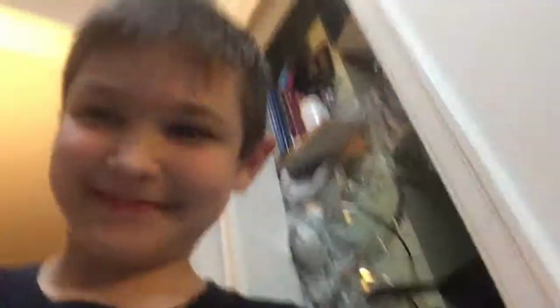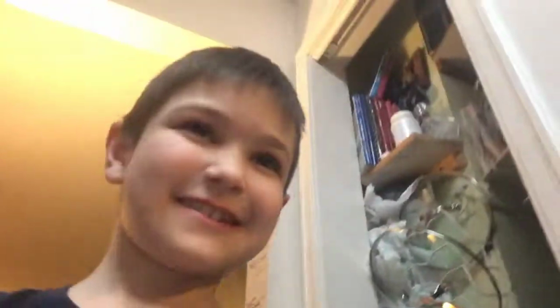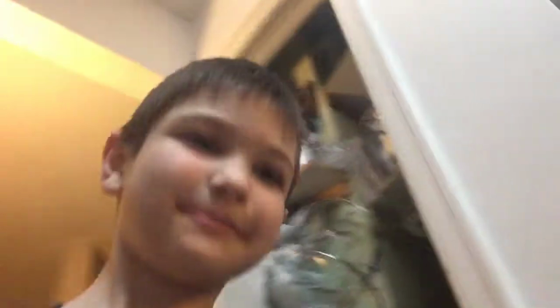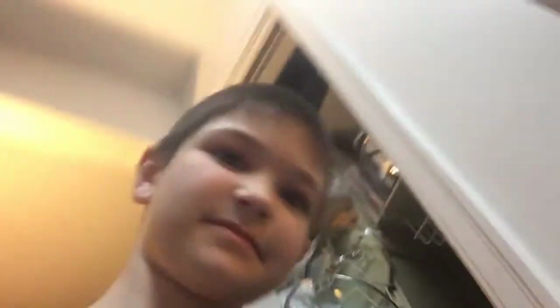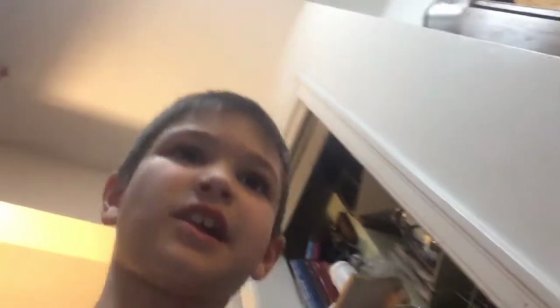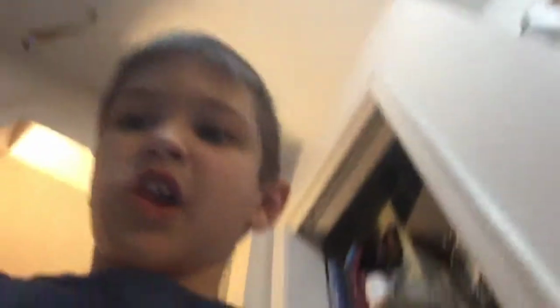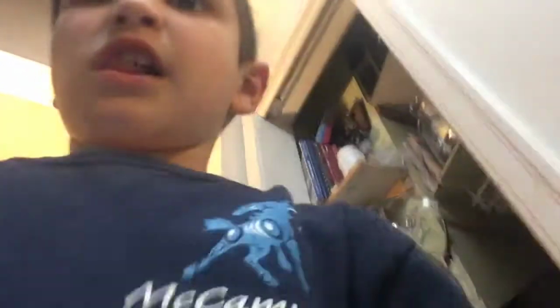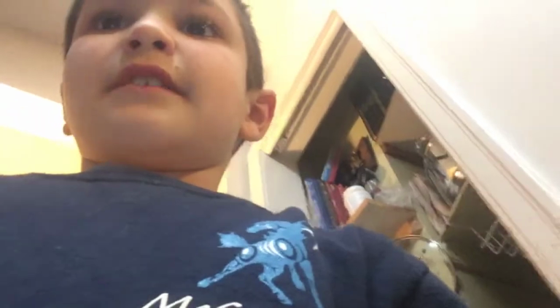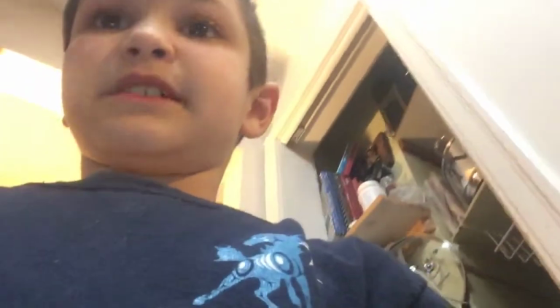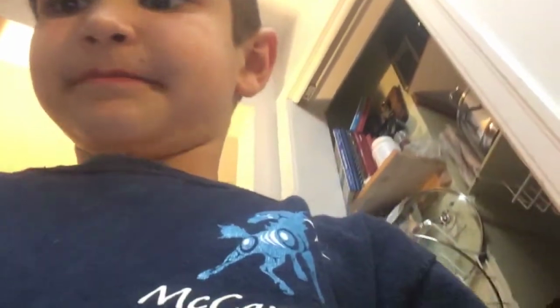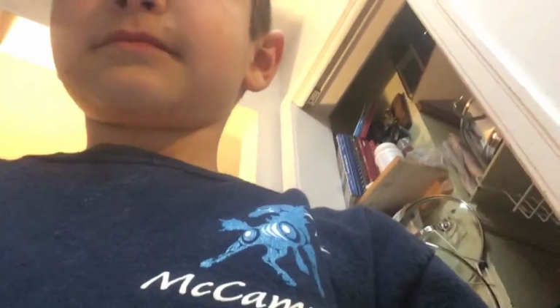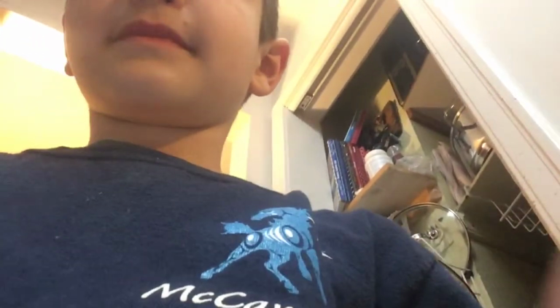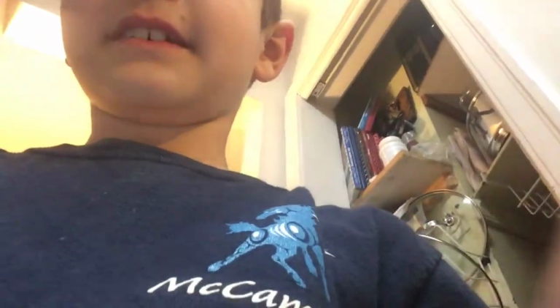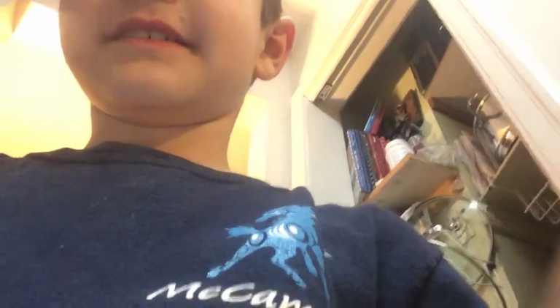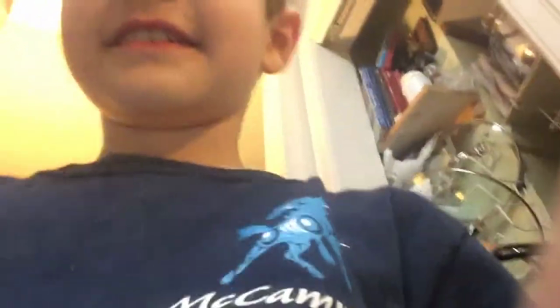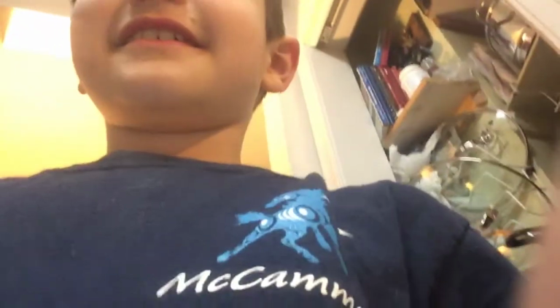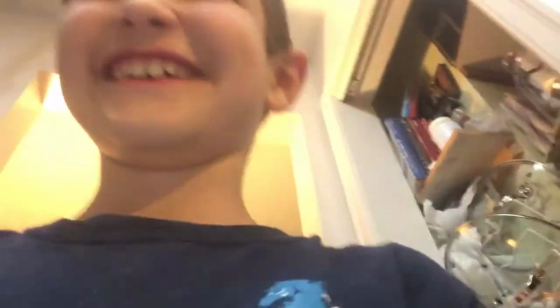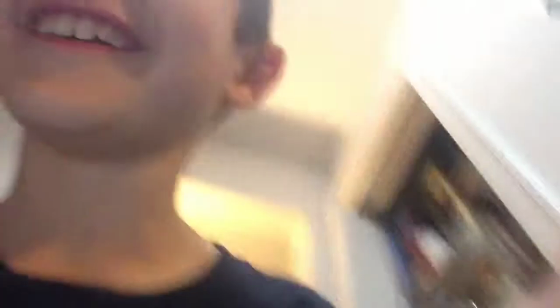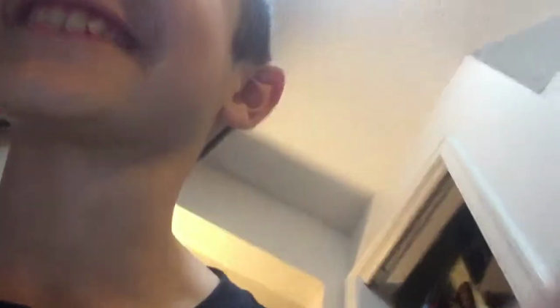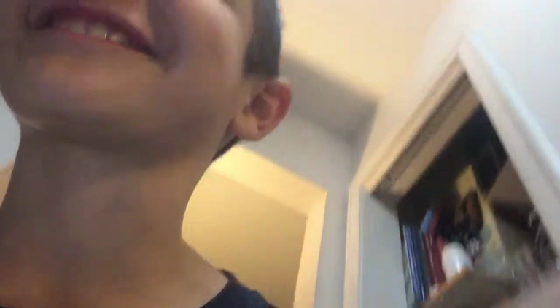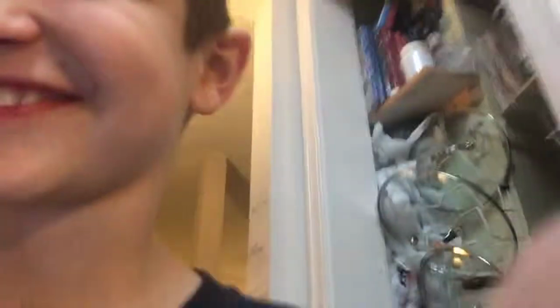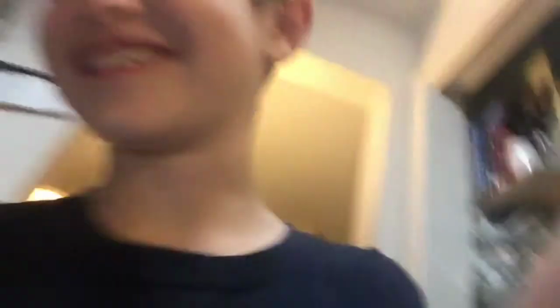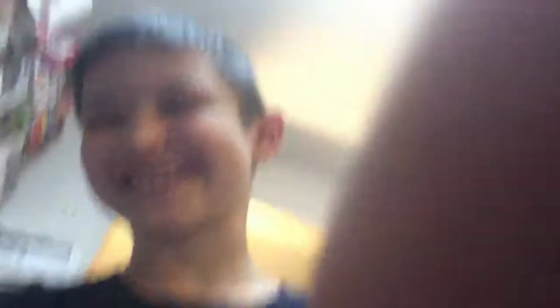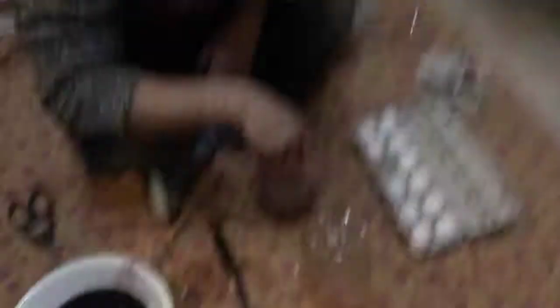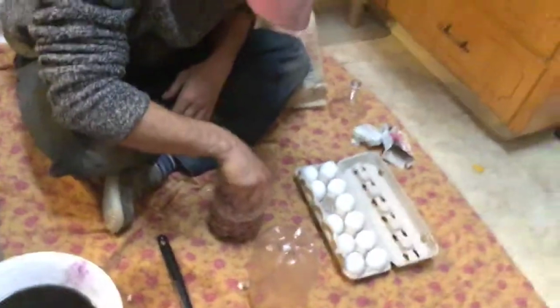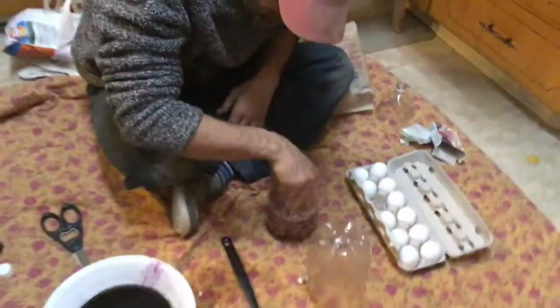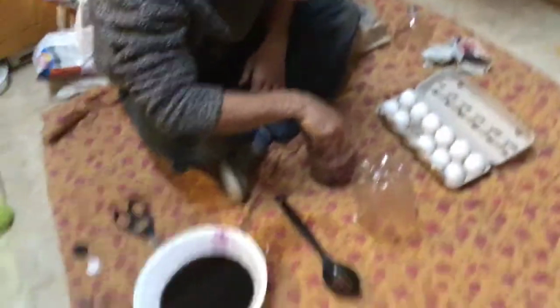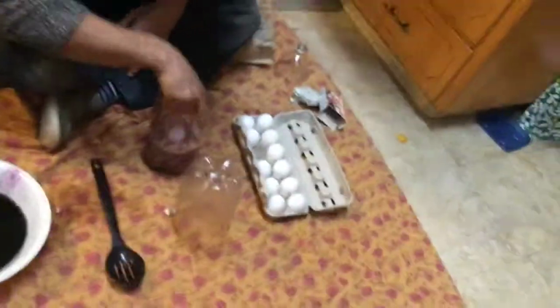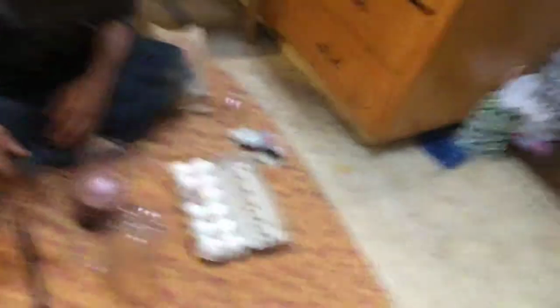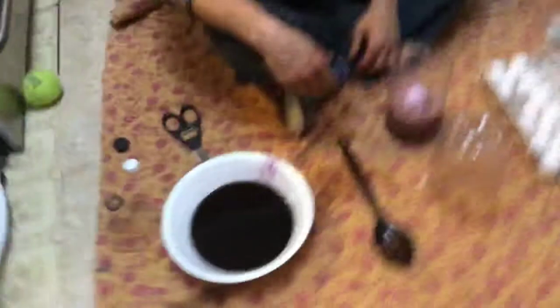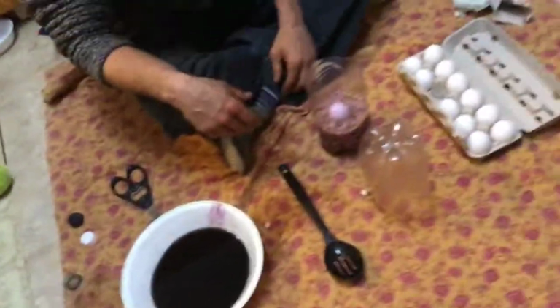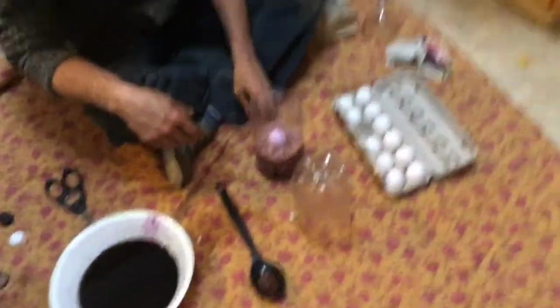We gotta put the popcorn in first. The jello's already setting up a little bit actually — it's kind of fascinating. Now there's like purple popcorn and an Easter egg.